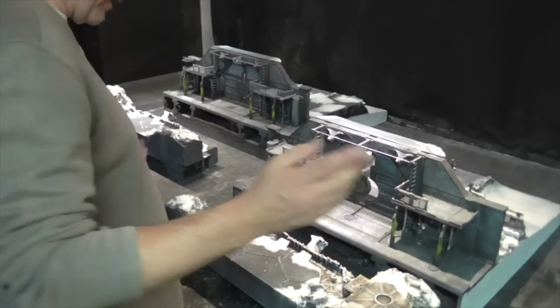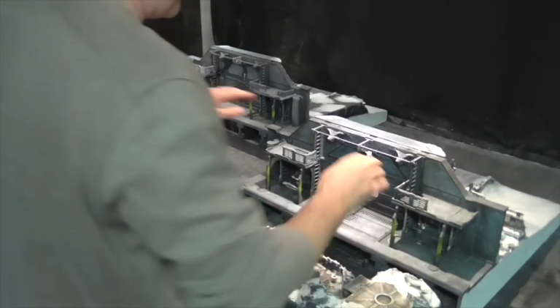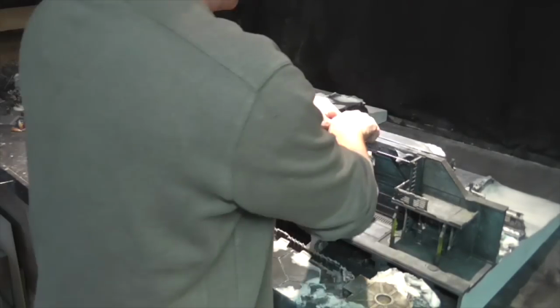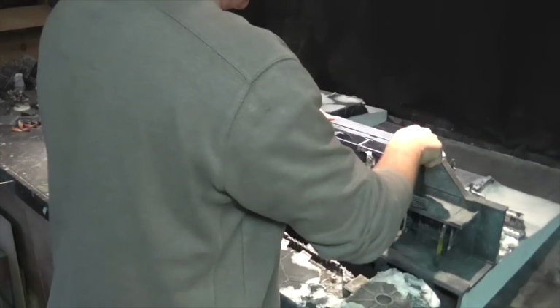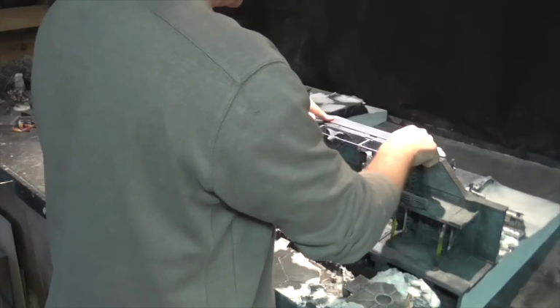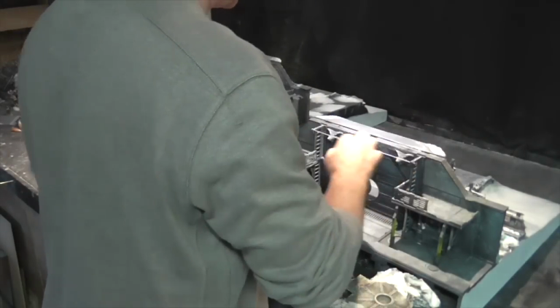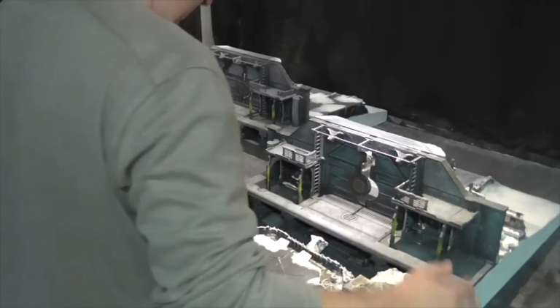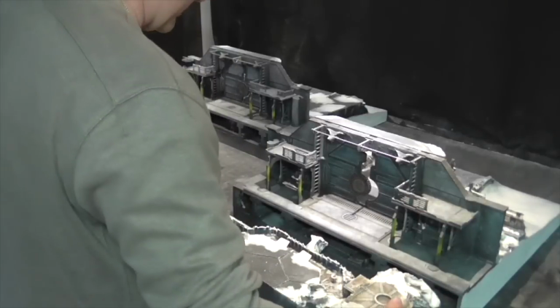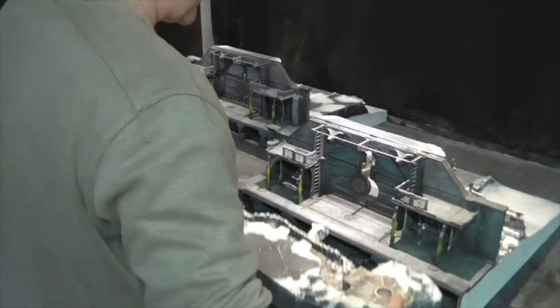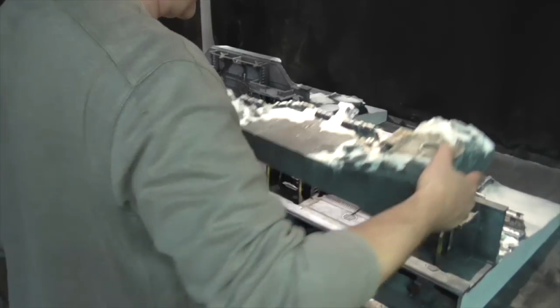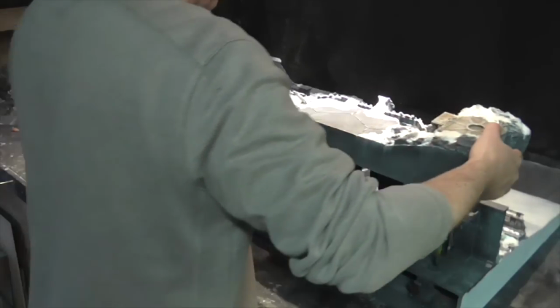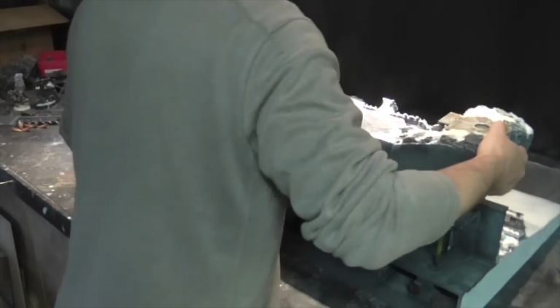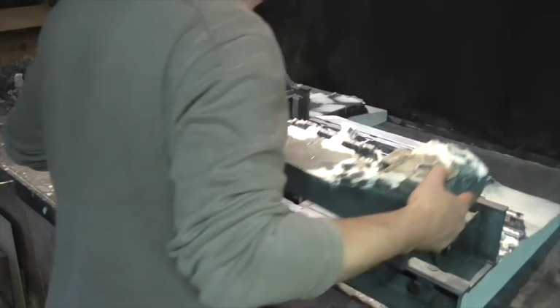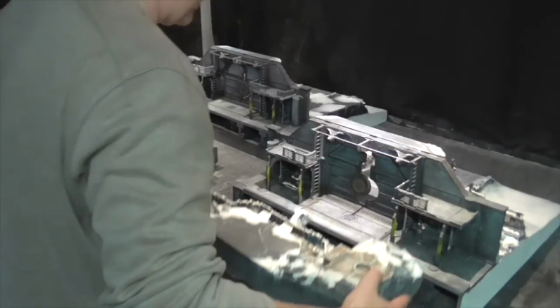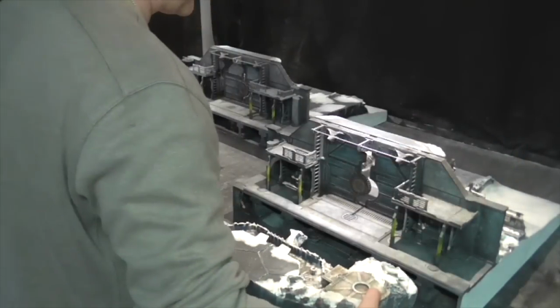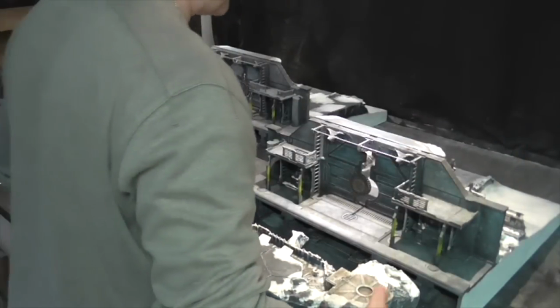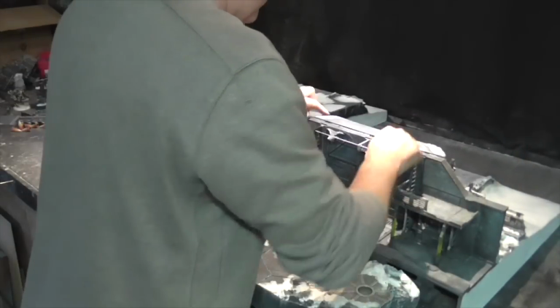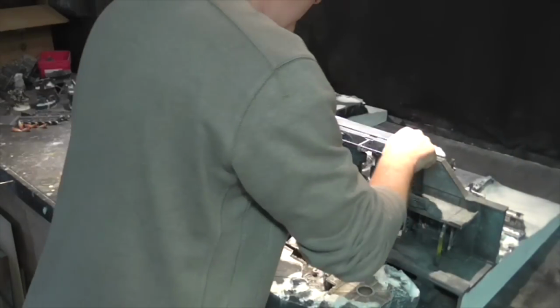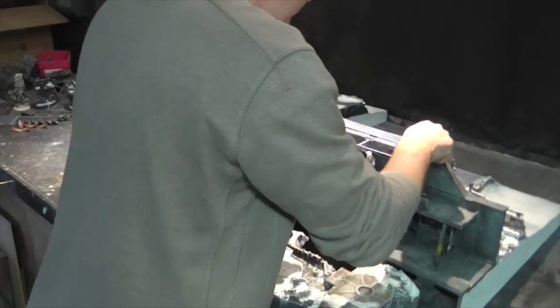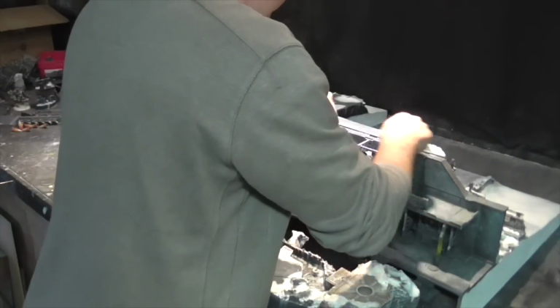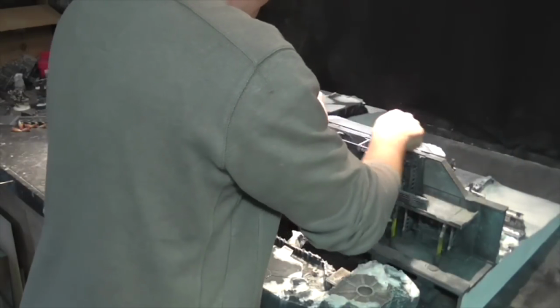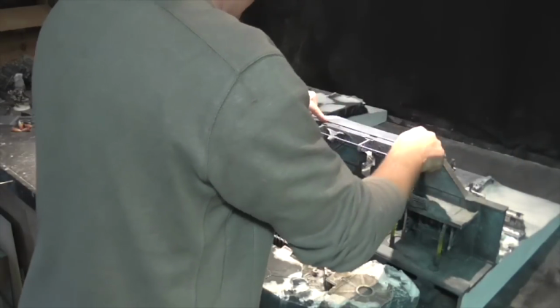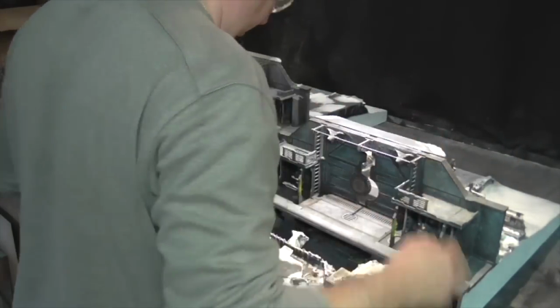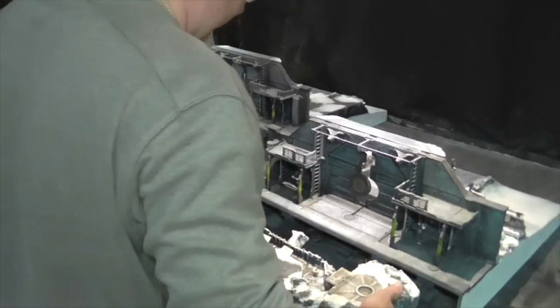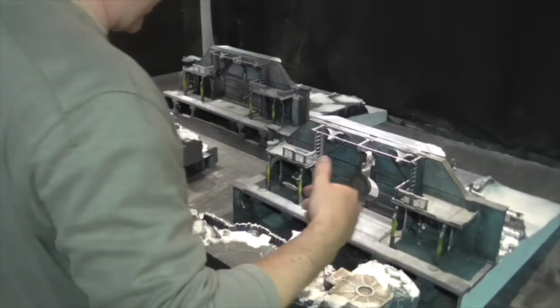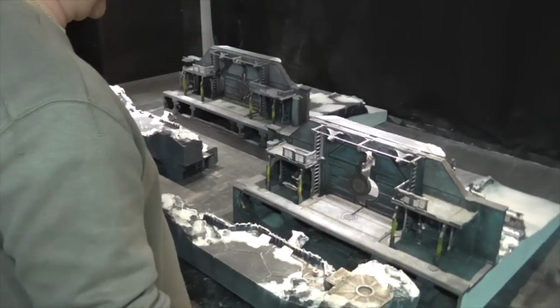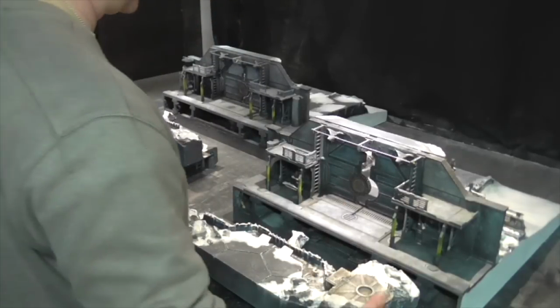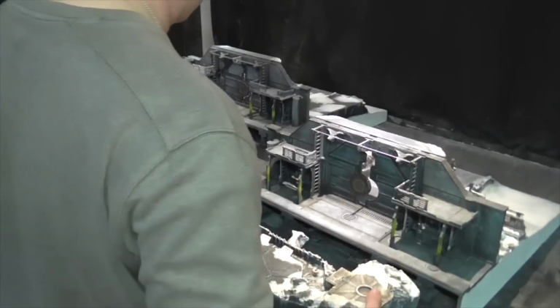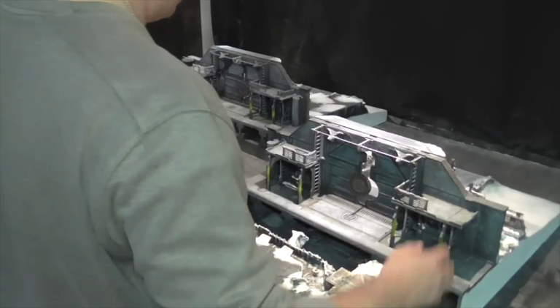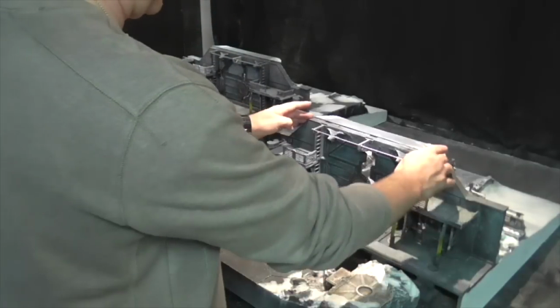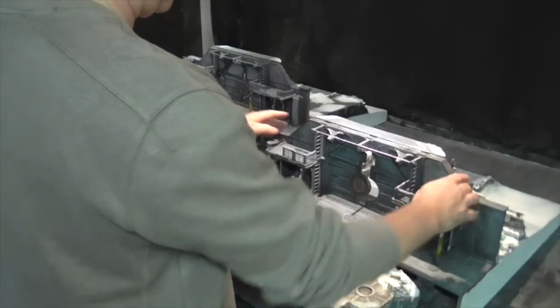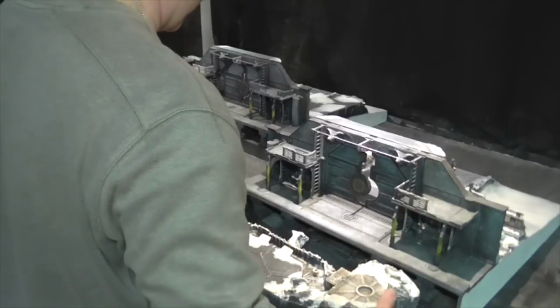The tricky bit is where it sits — it basically sits in these location holes, which match the laser cutting on the edges.